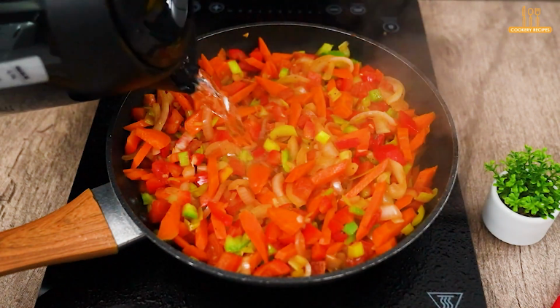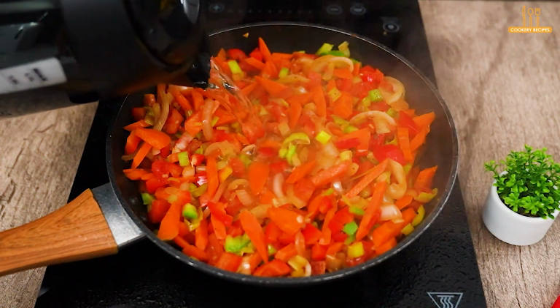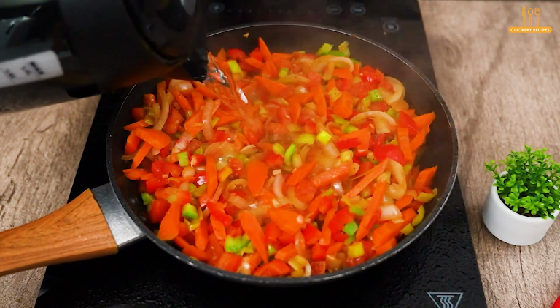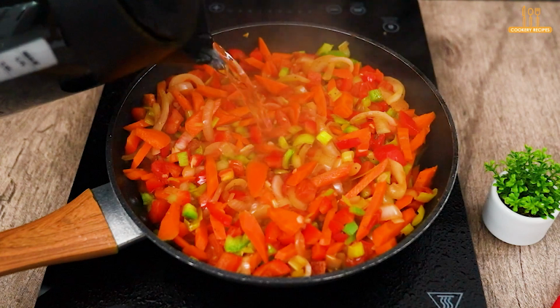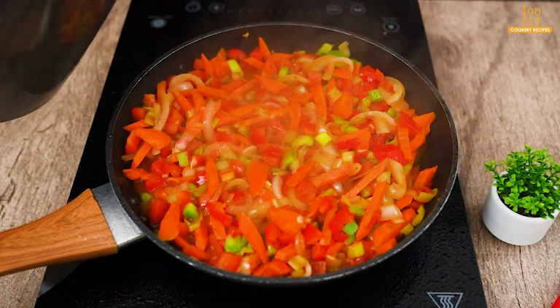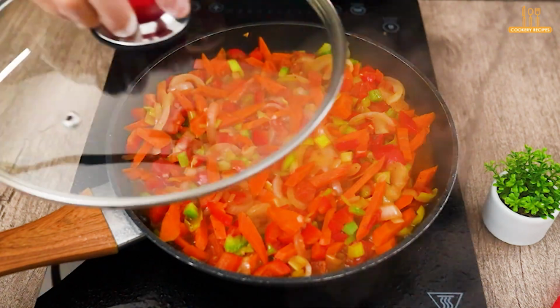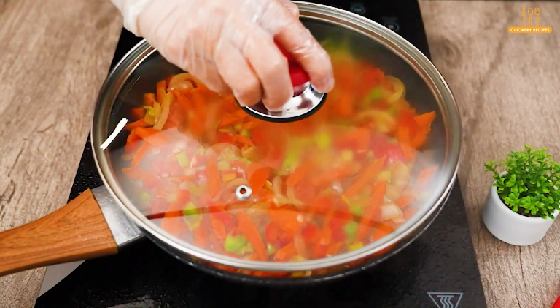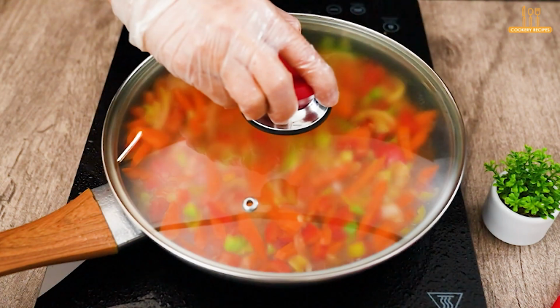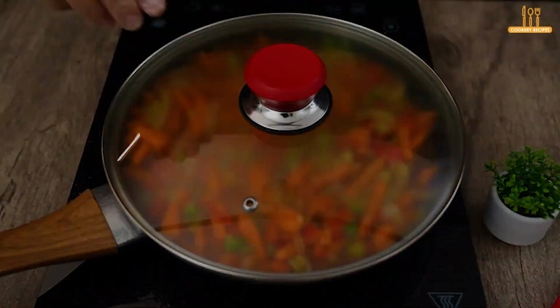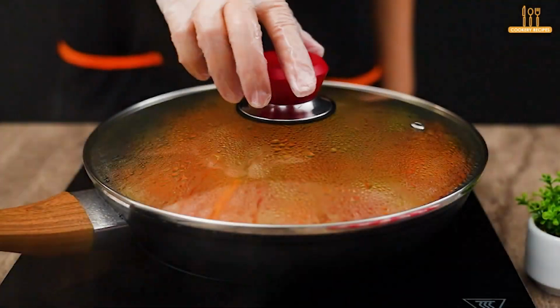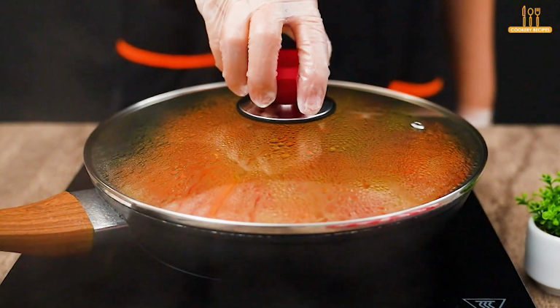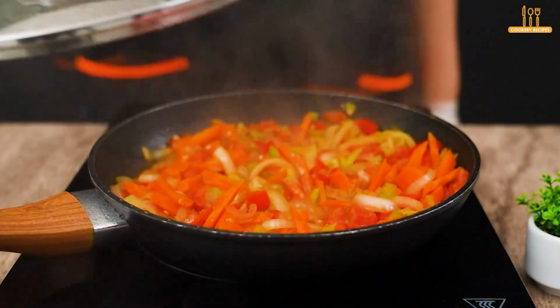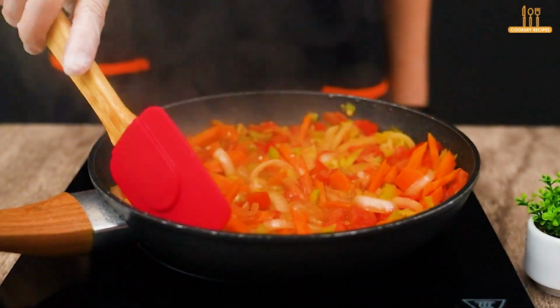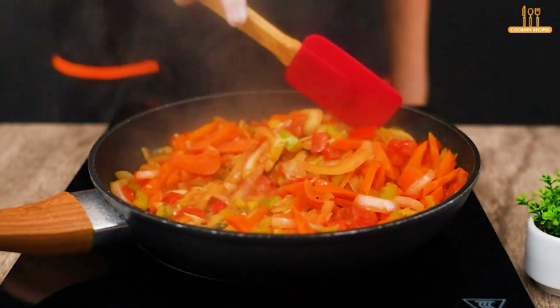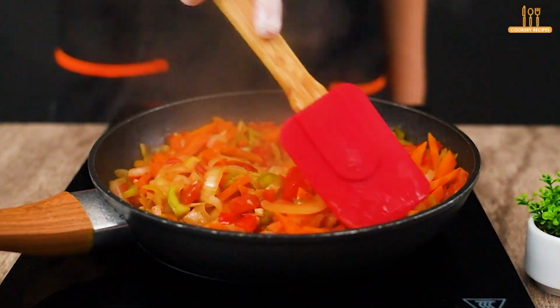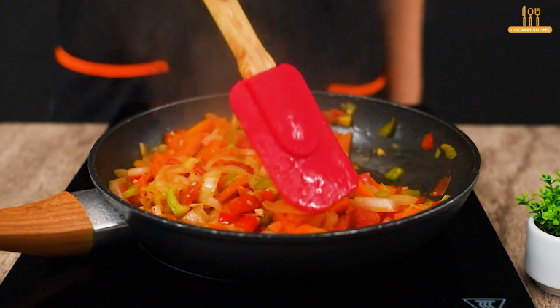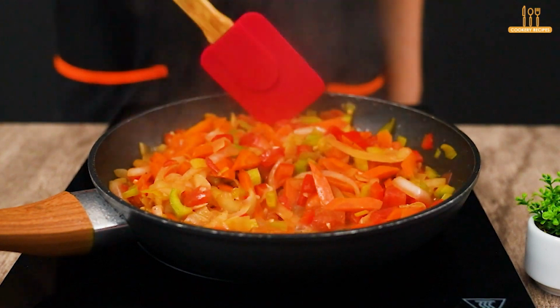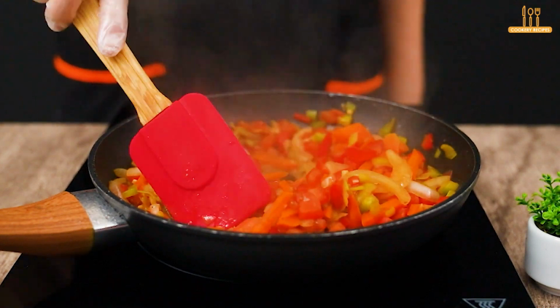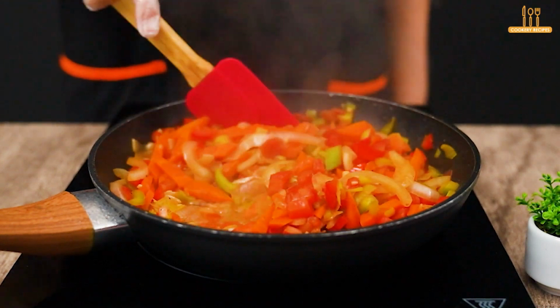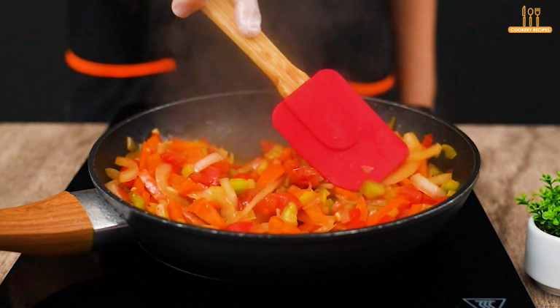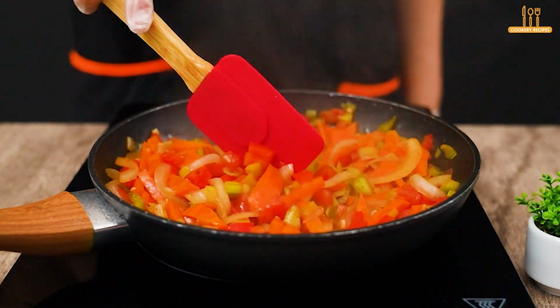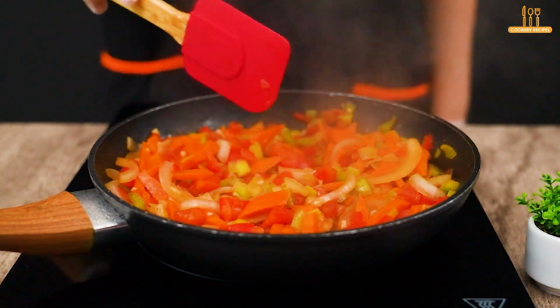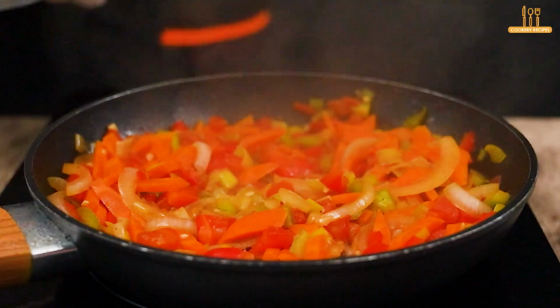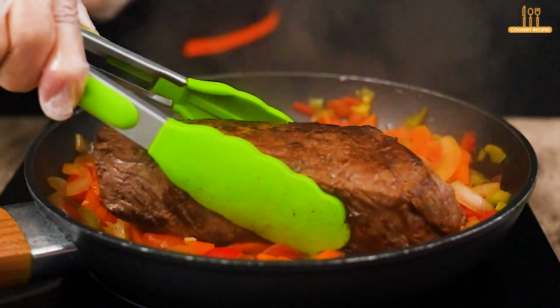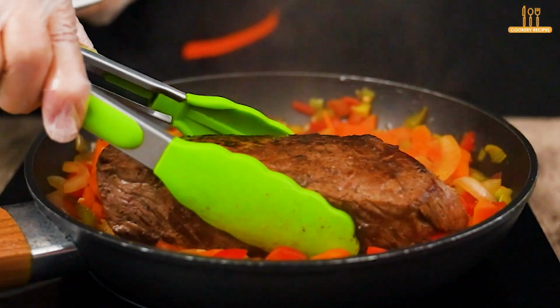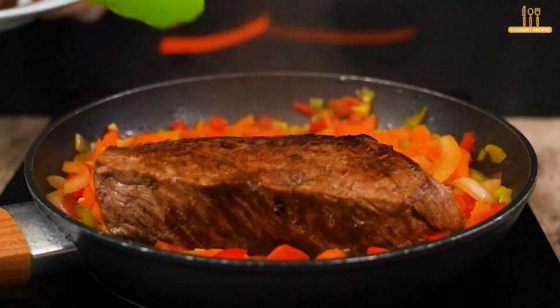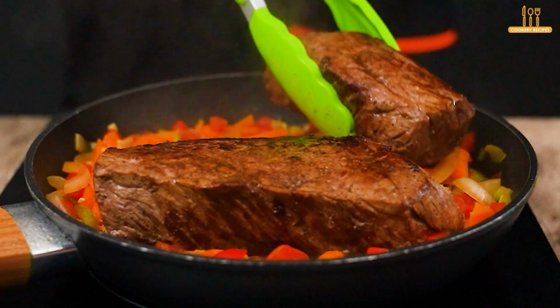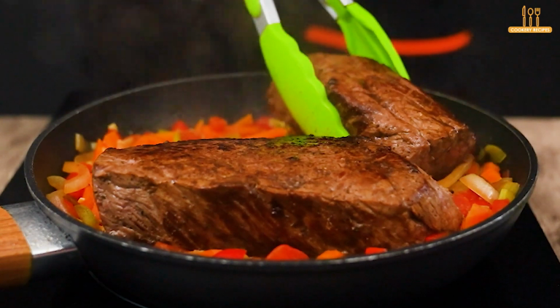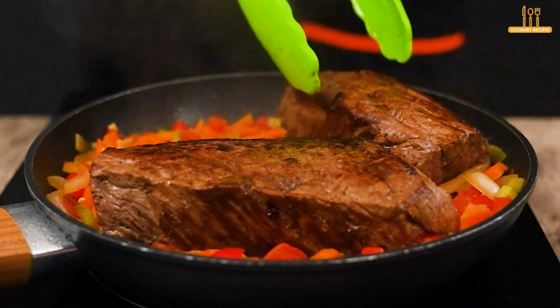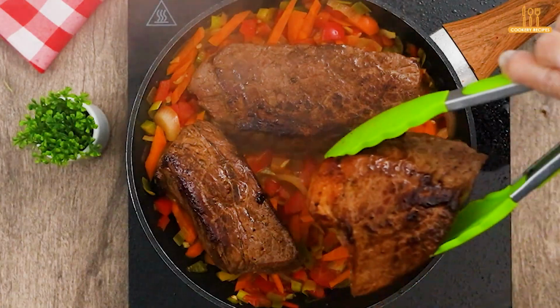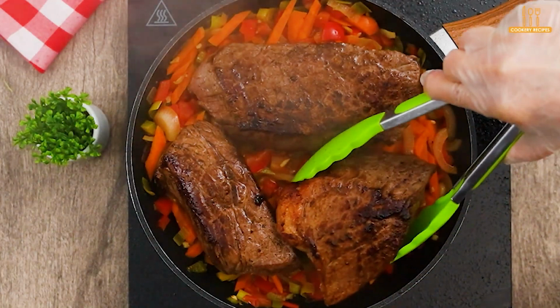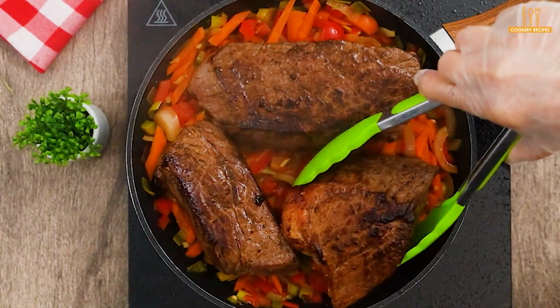Add 200 ml of hot water to cover and let it cook until the water reduces. Now return the steaks and let them cook on low heat for 40 minutes.